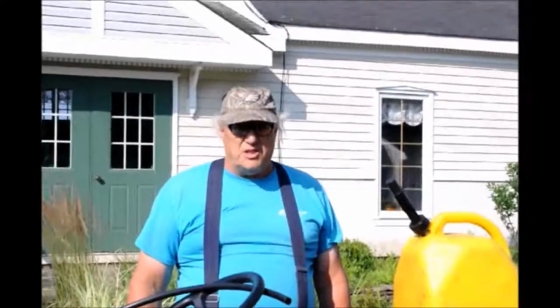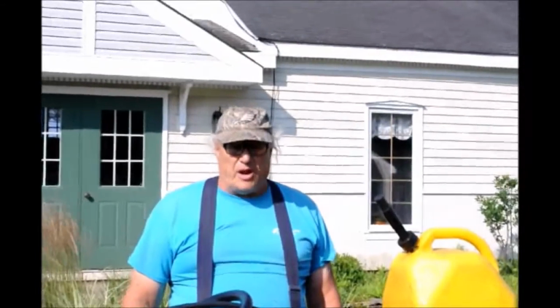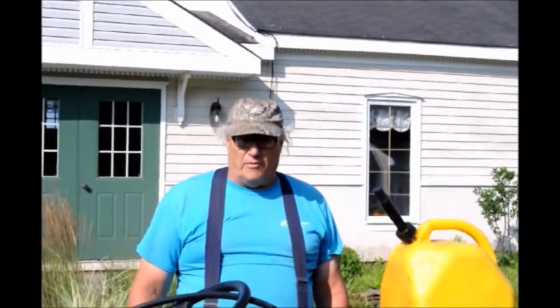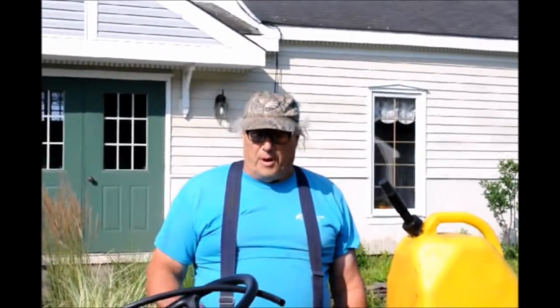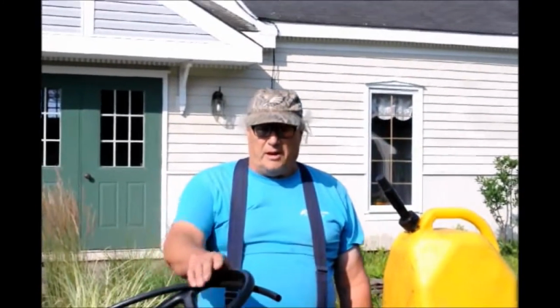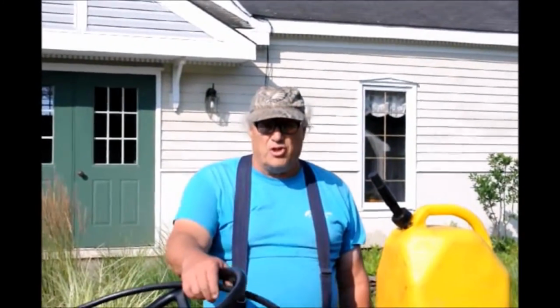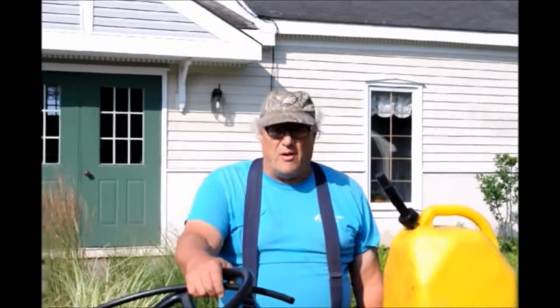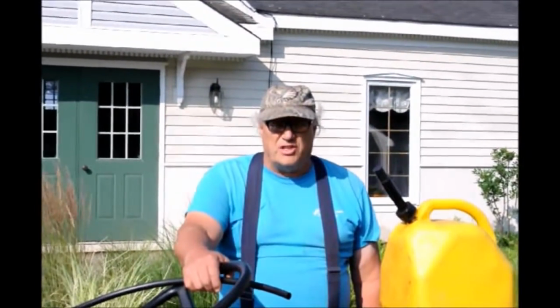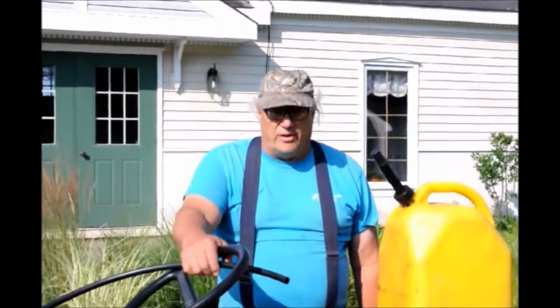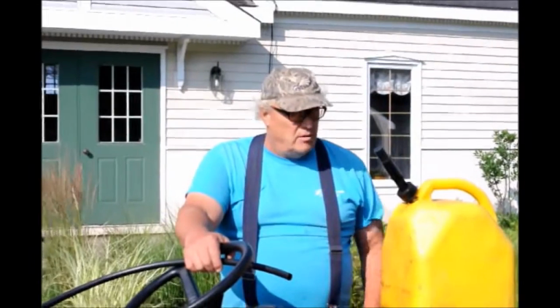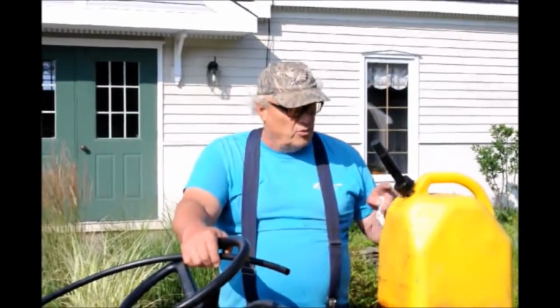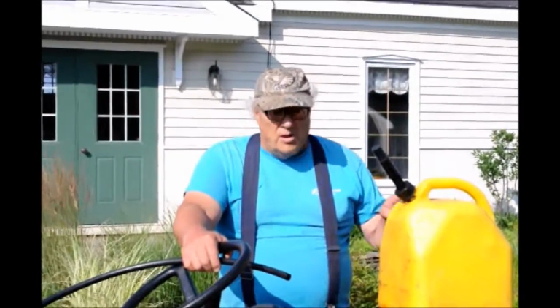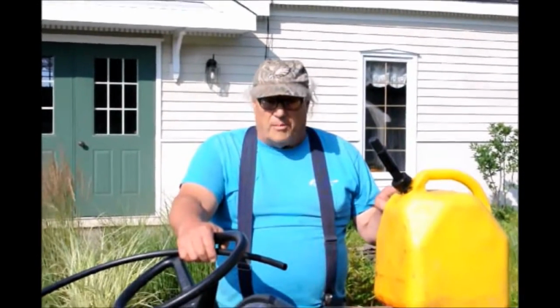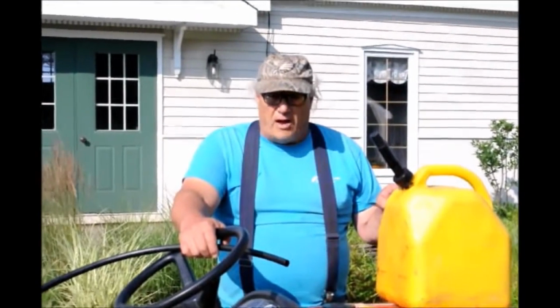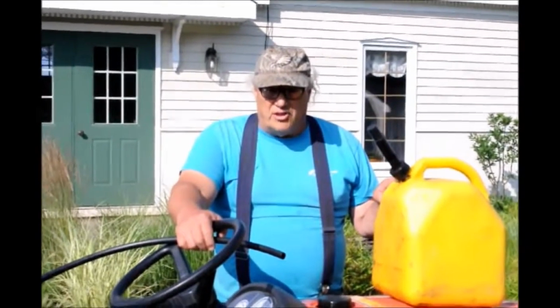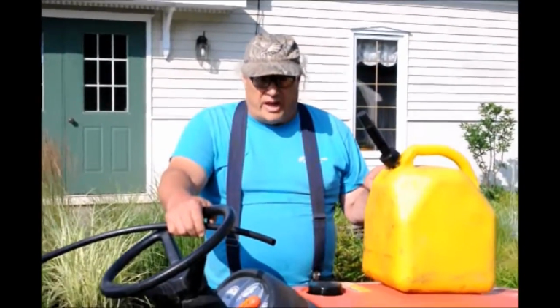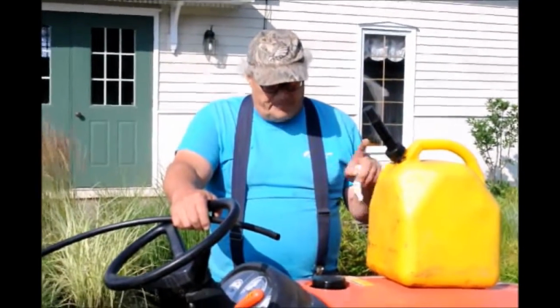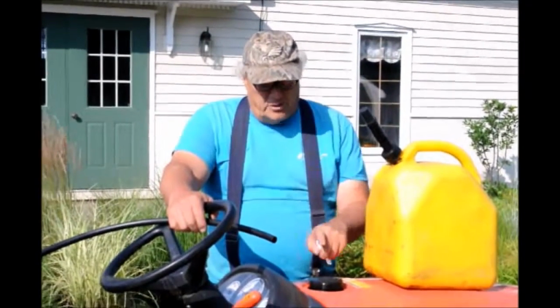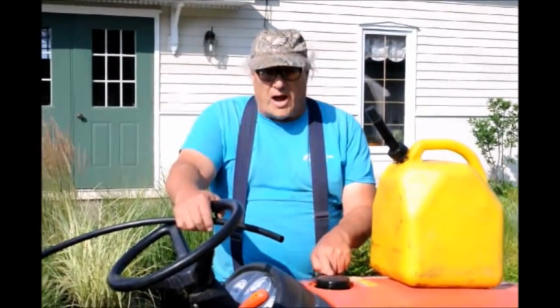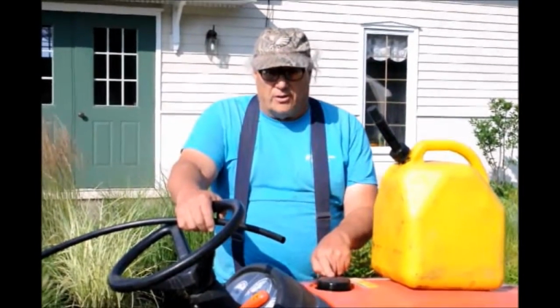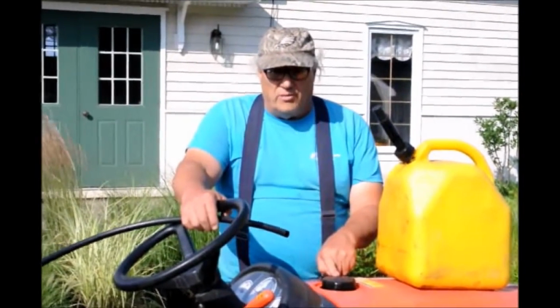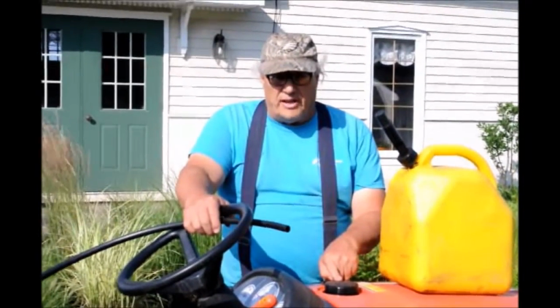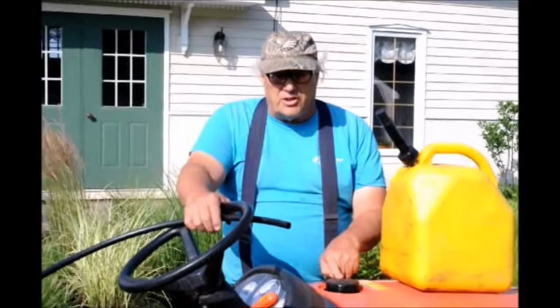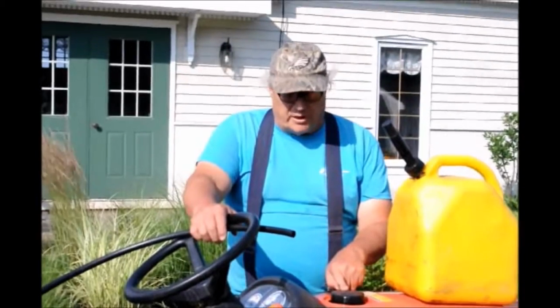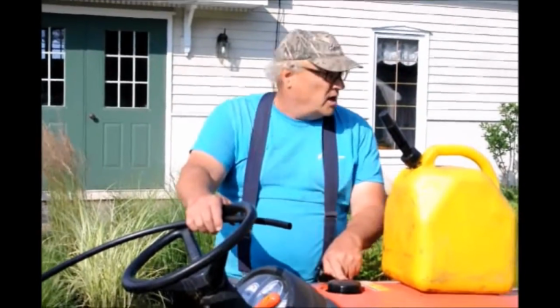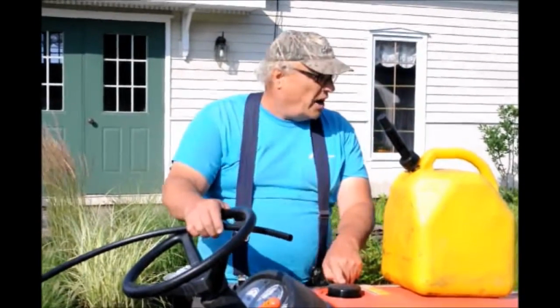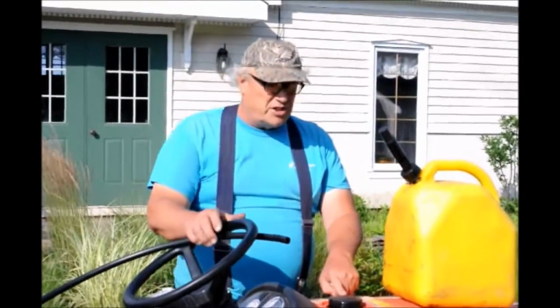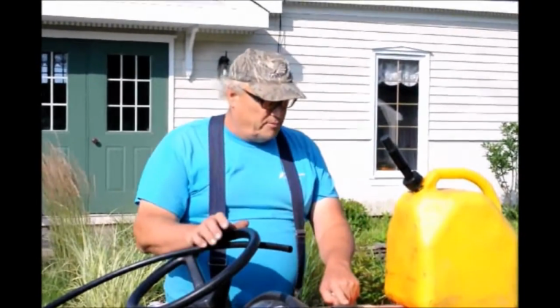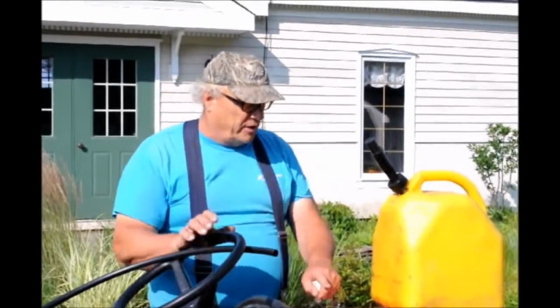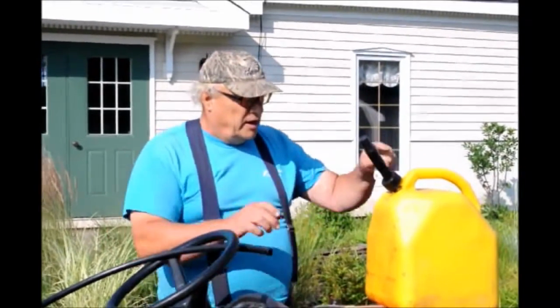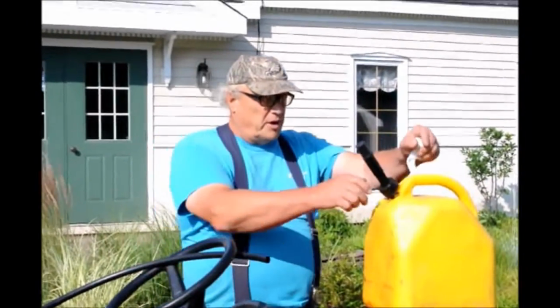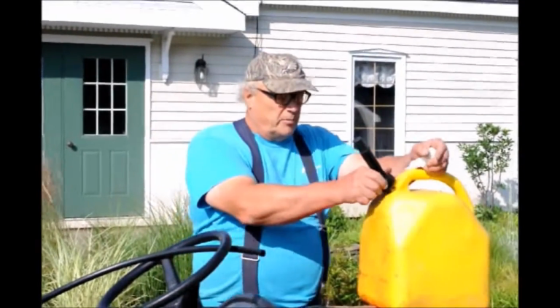This is Bill at Highland Hill Farm, and today I'm going to show you how I siphon fuel from a five gallon jerry can into a tractor with very little spillage. I use a siphon method.